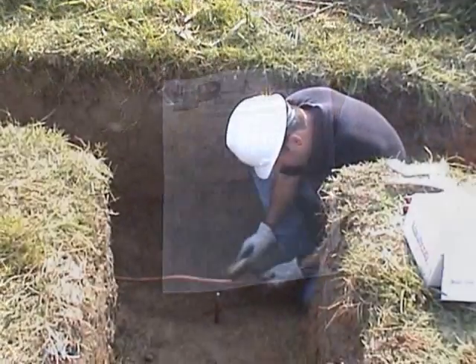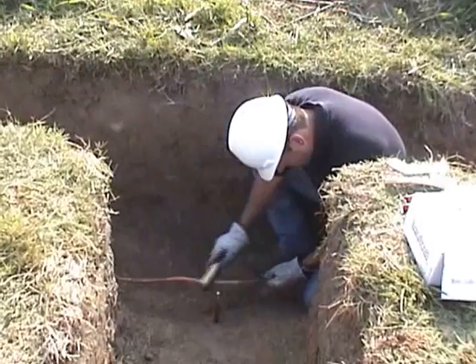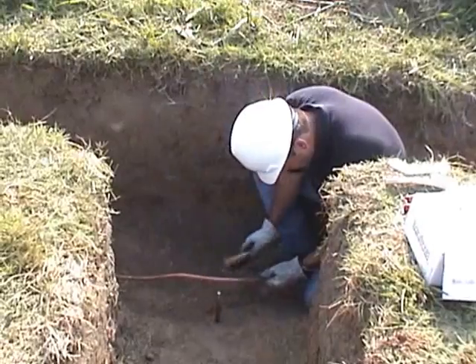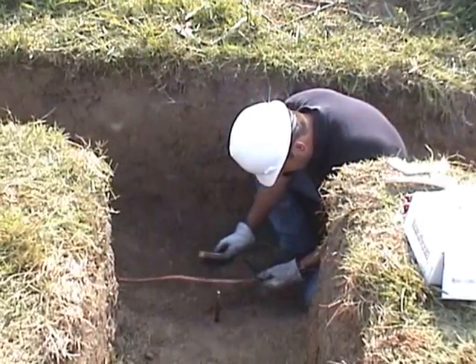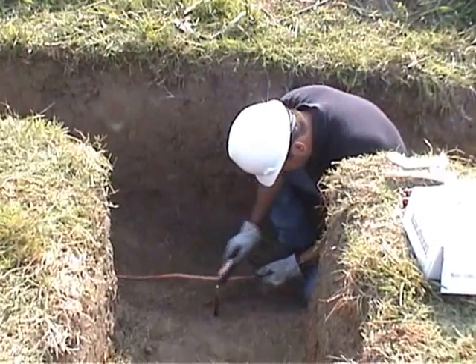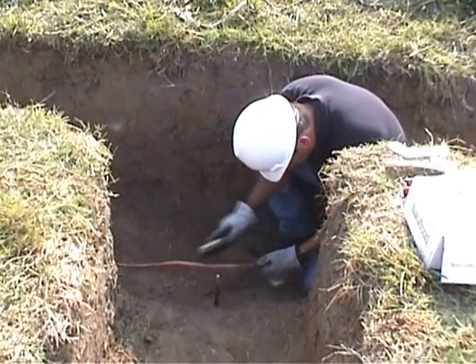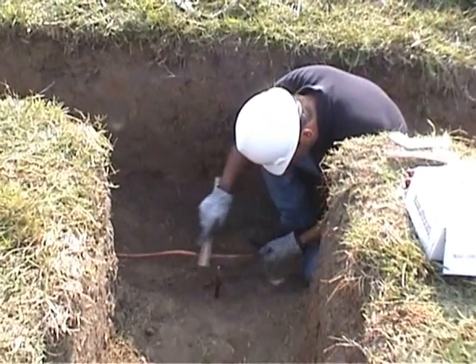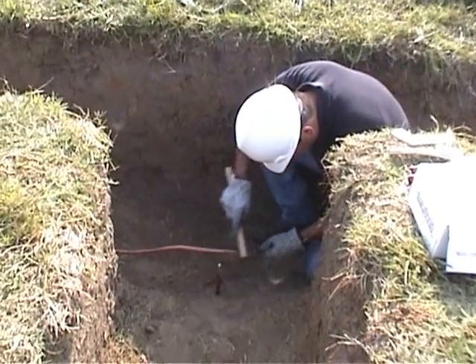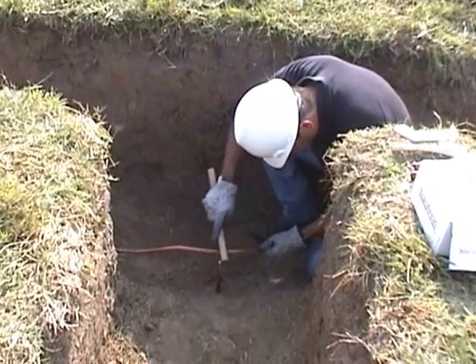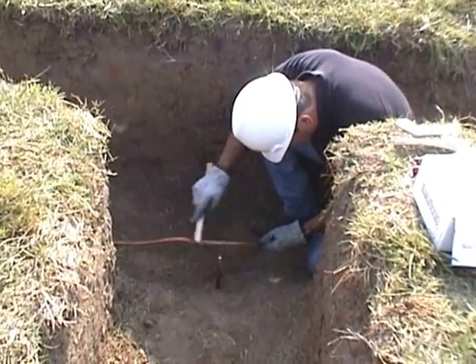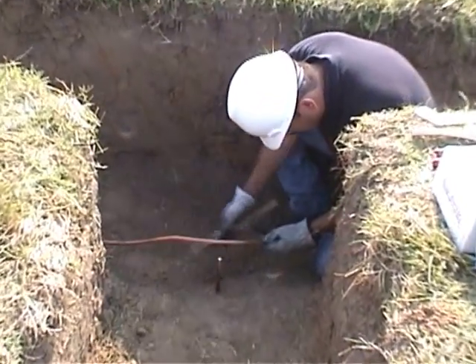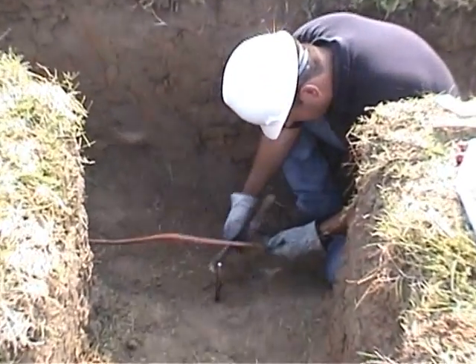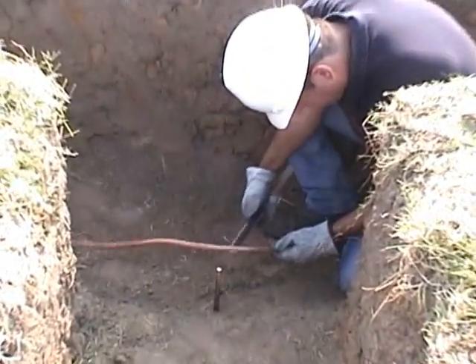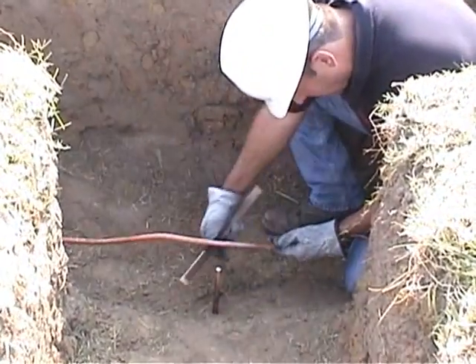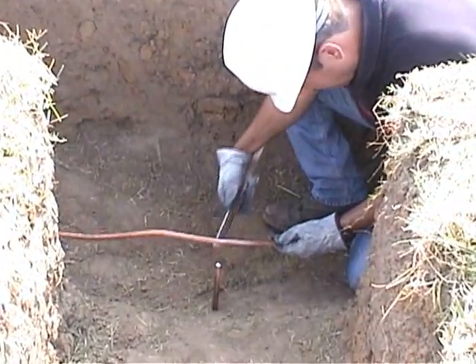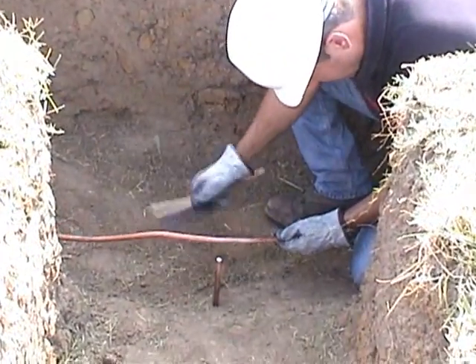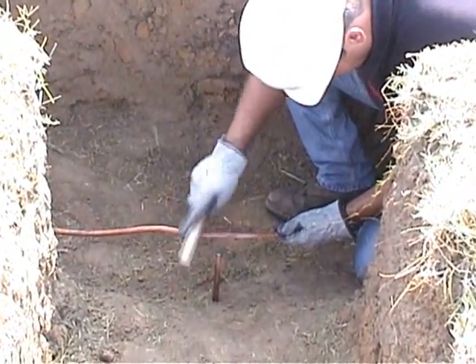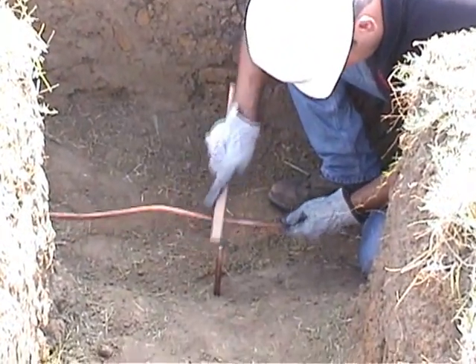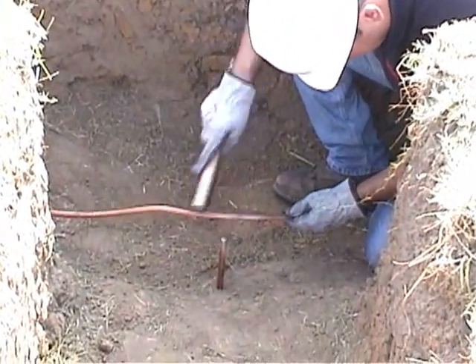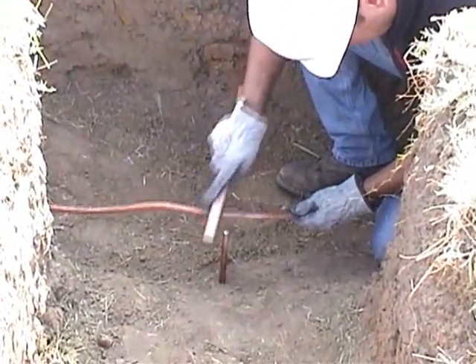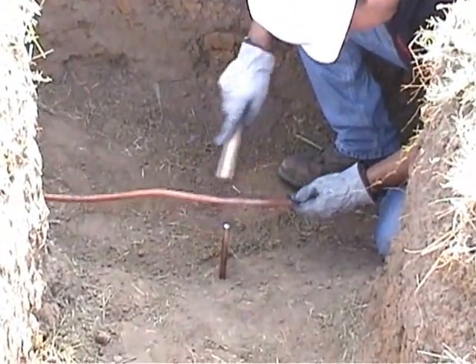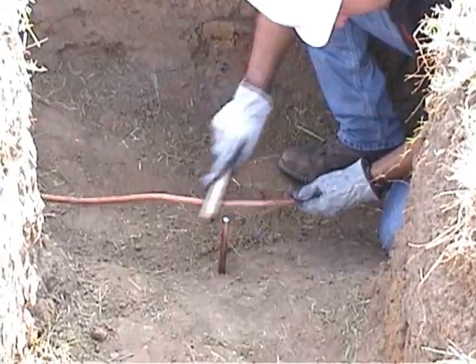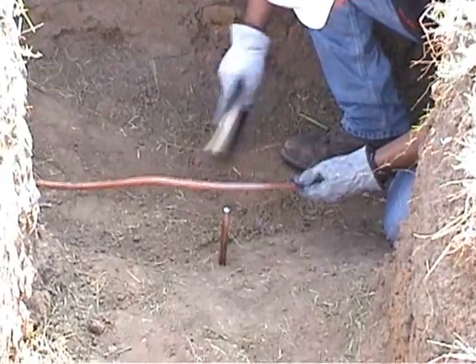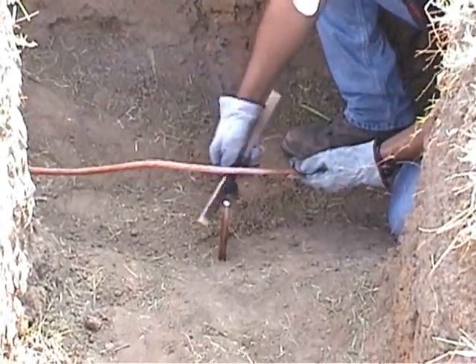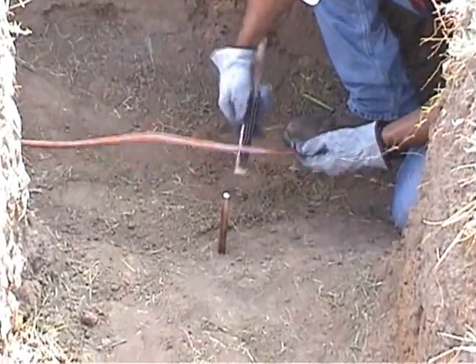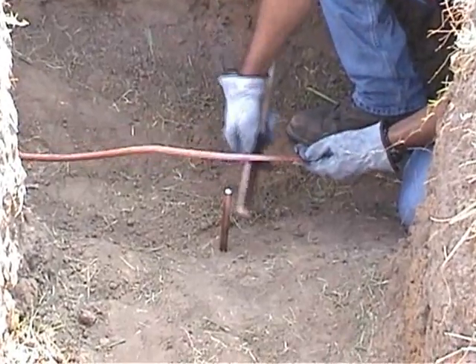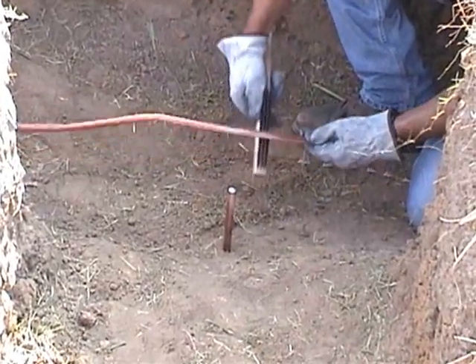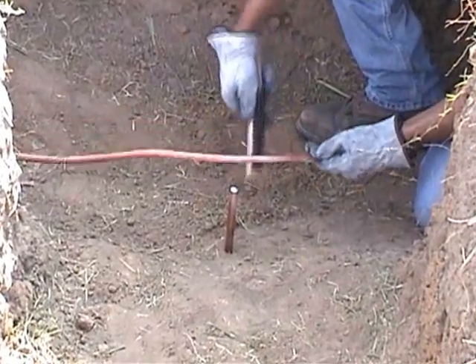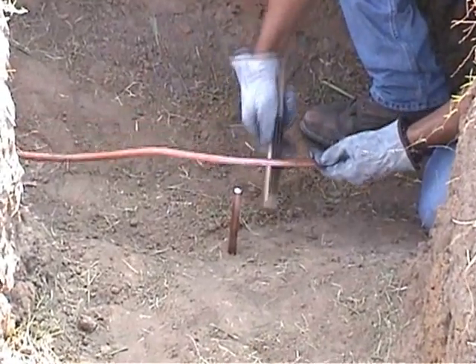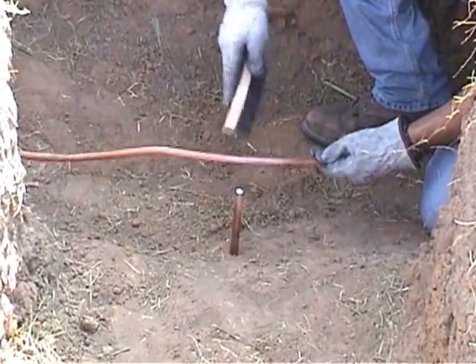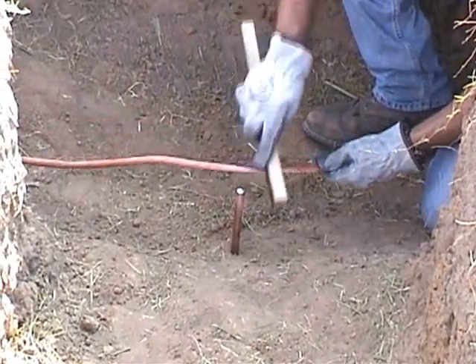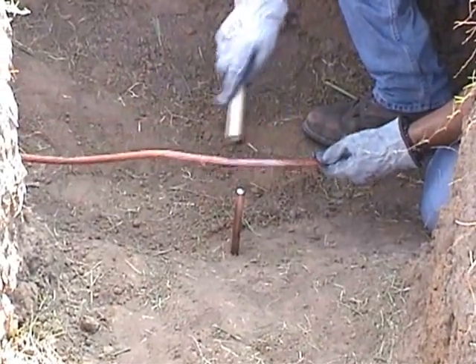Prepare the cable and ground rod where the weld is to be made by using the wire brush to clean all dirt, debris, and contaminants away from both.